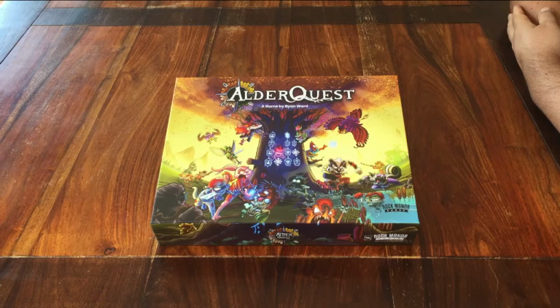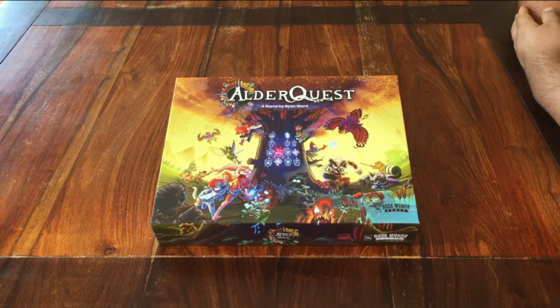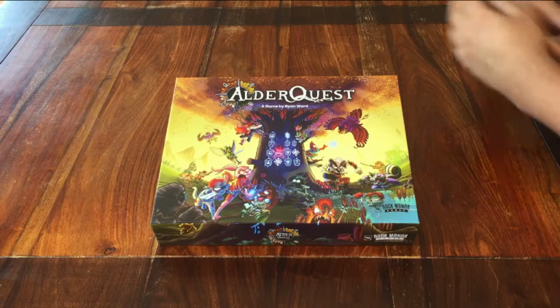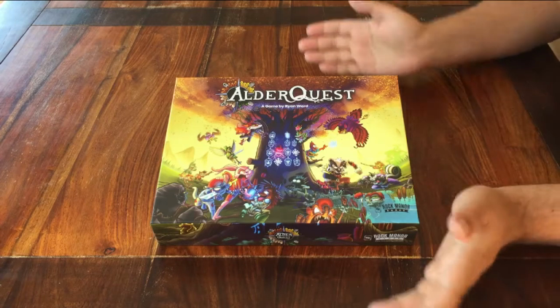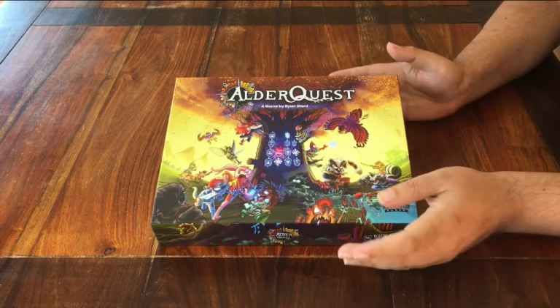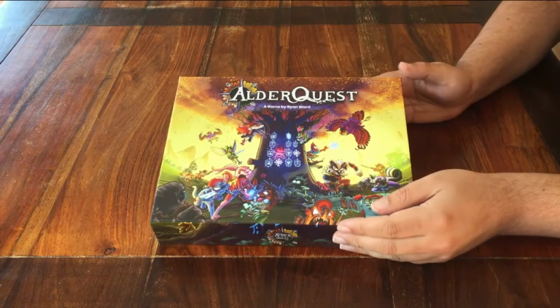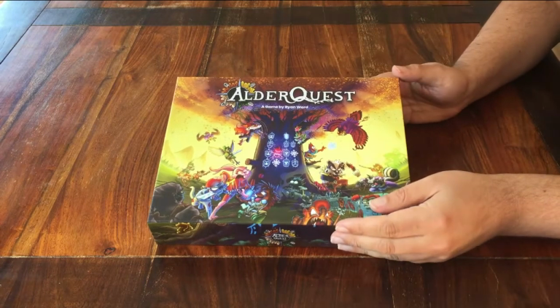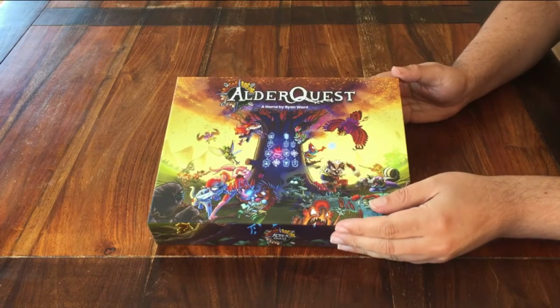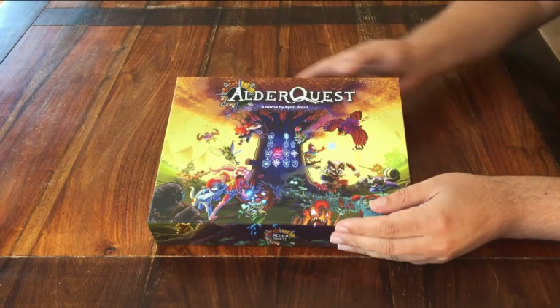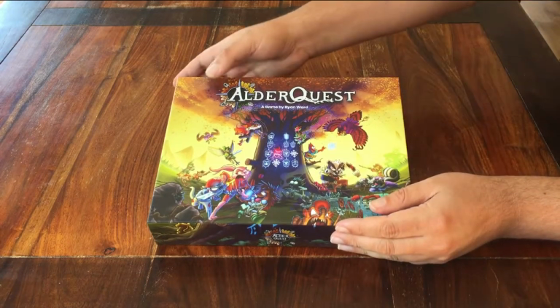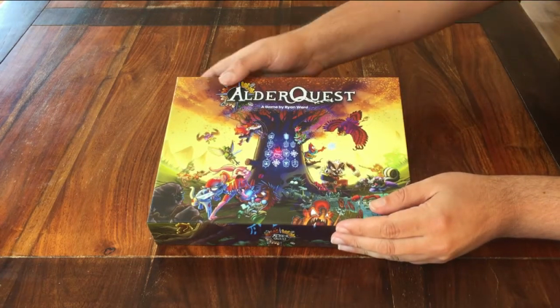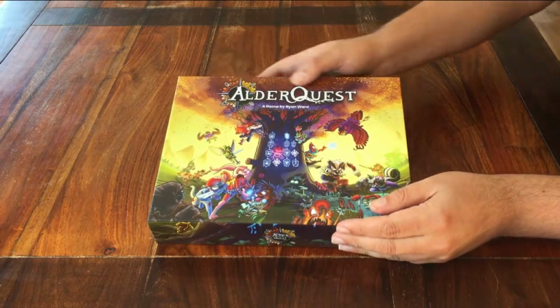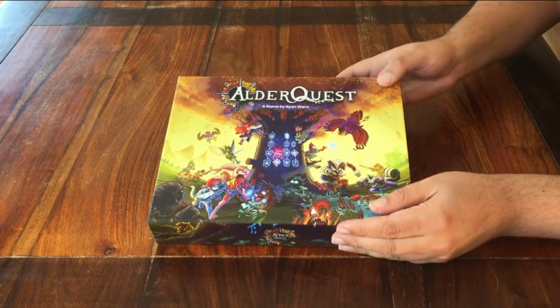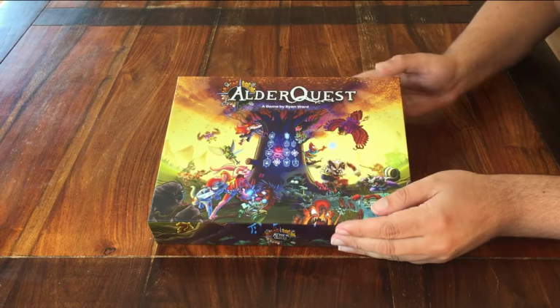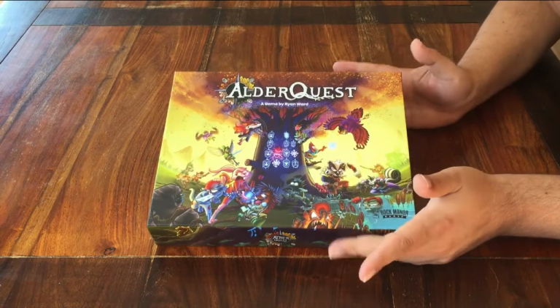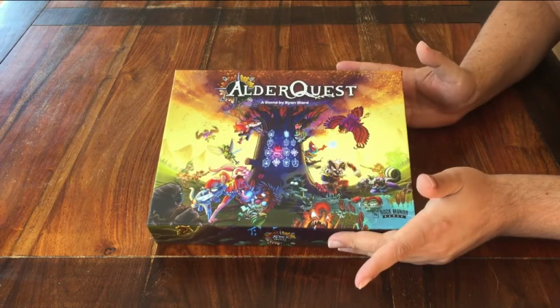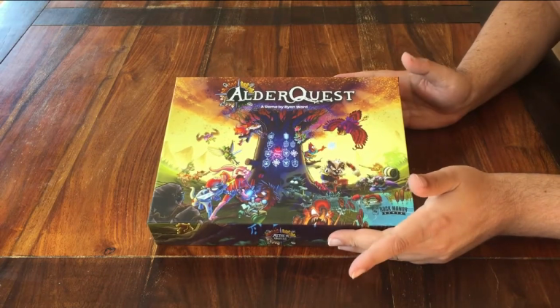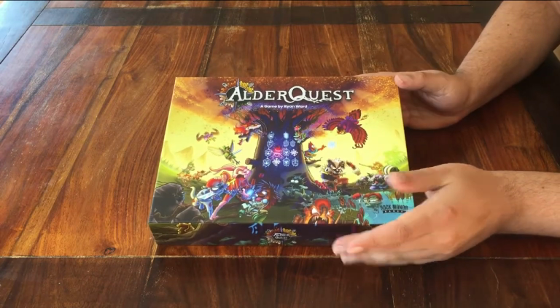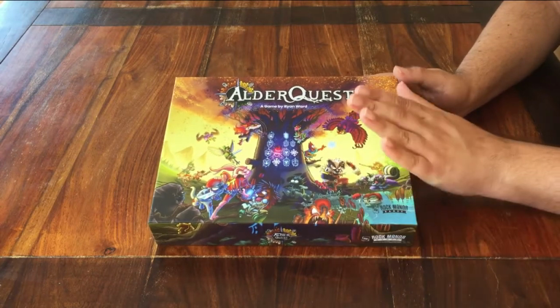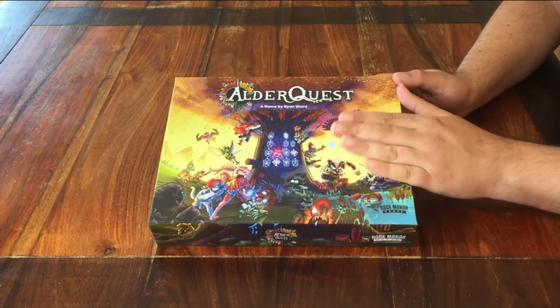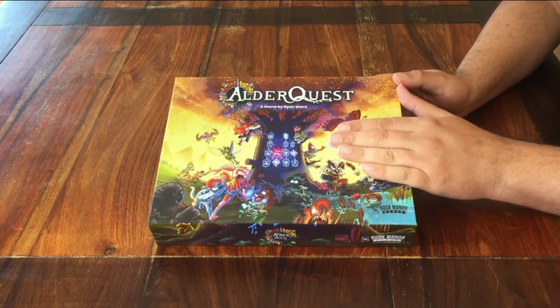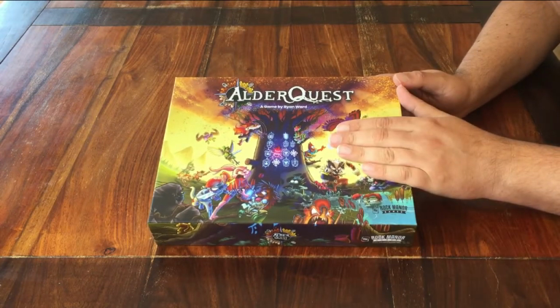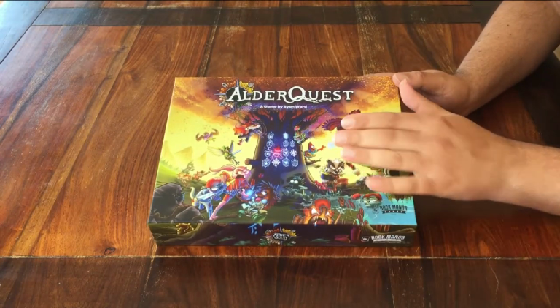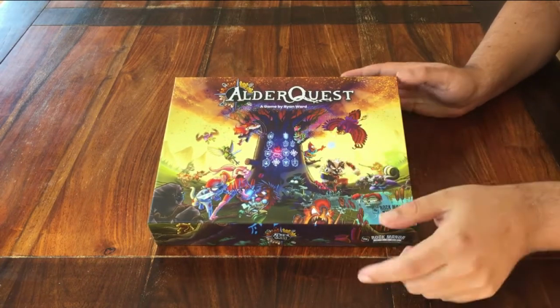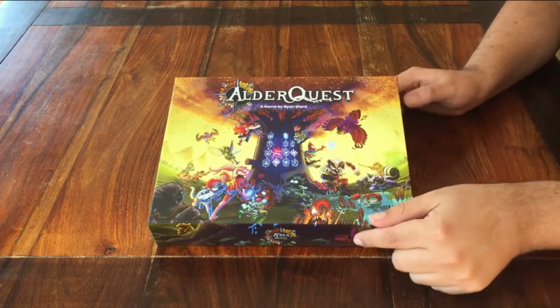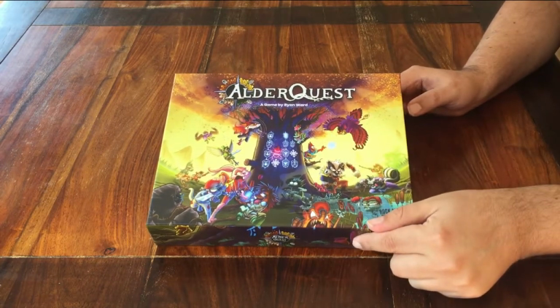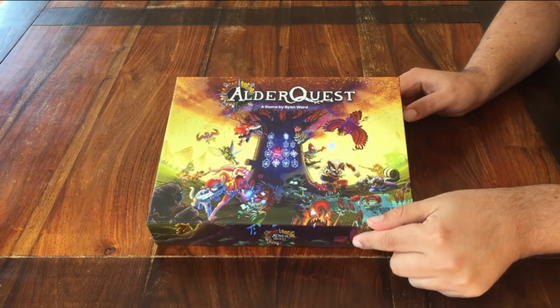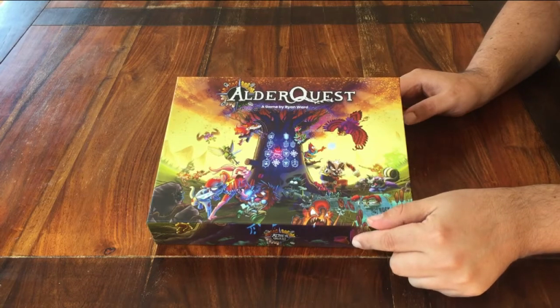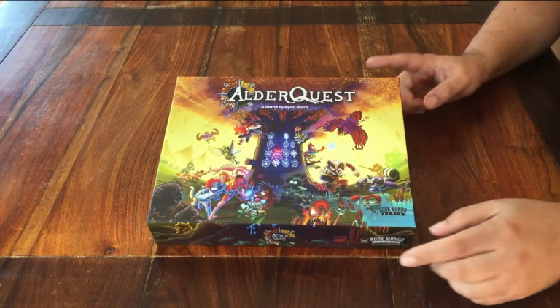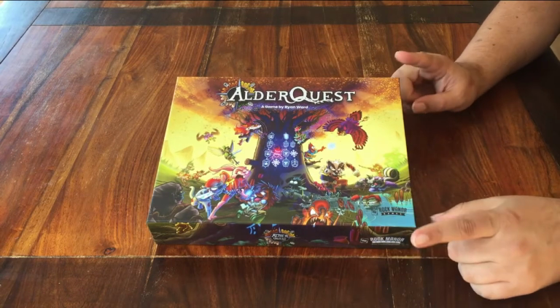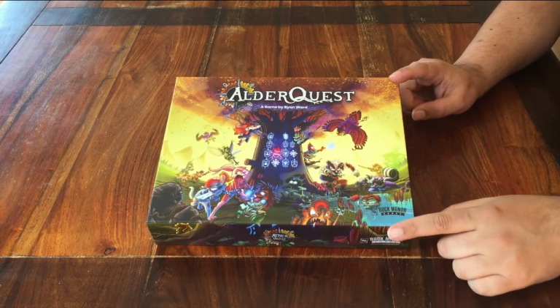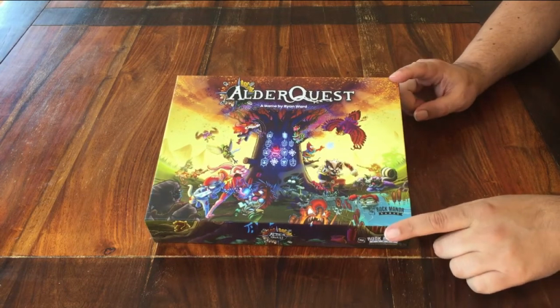Hello and welcome to this setup tutorial for the board game AlderQuest. If you'd also like to know how to play this game, I have a separate video for that. First let's get it ready on the table.